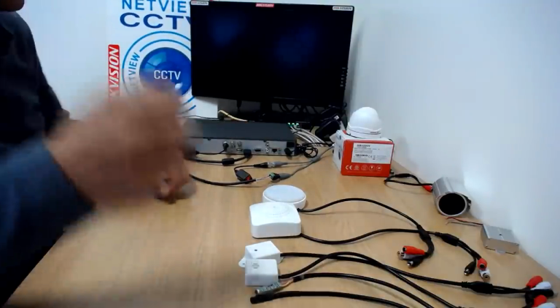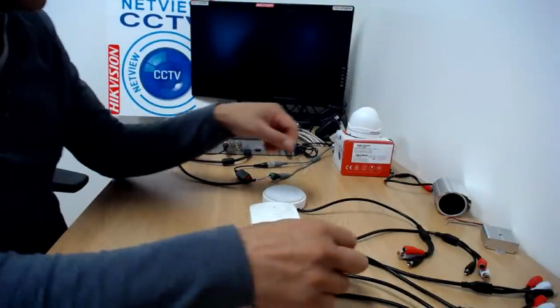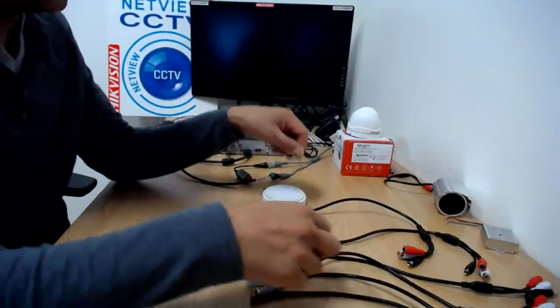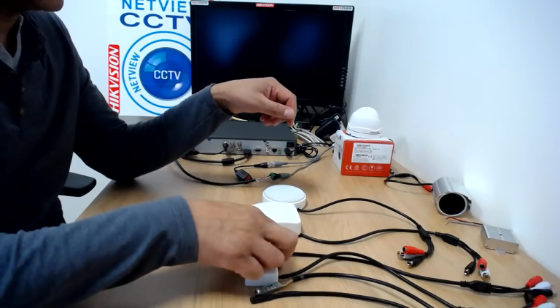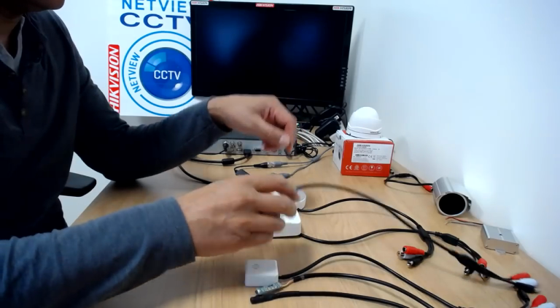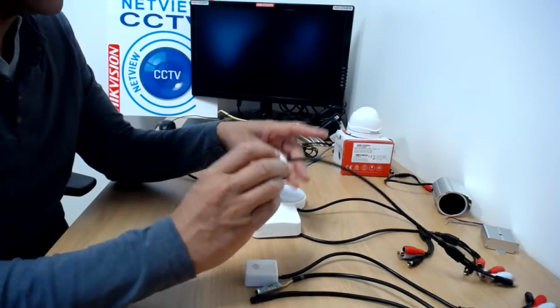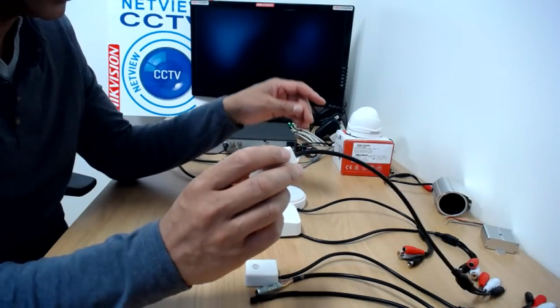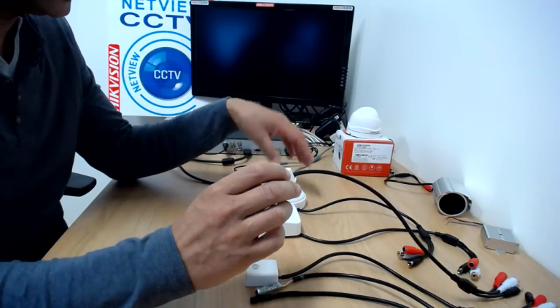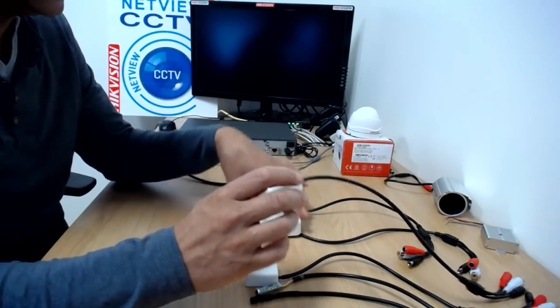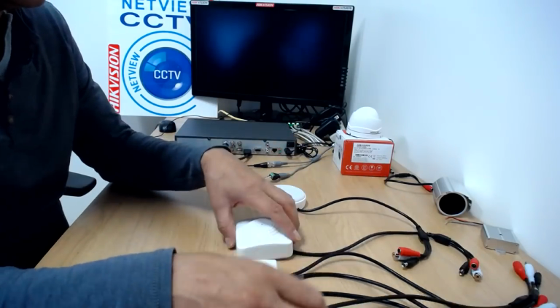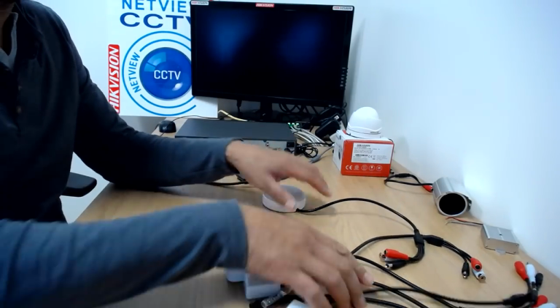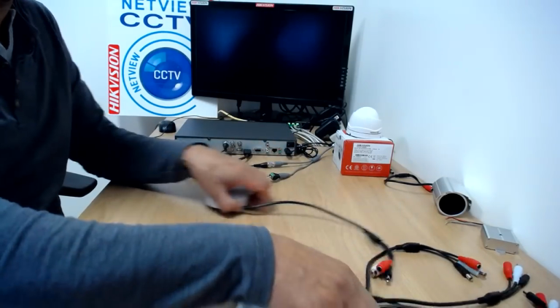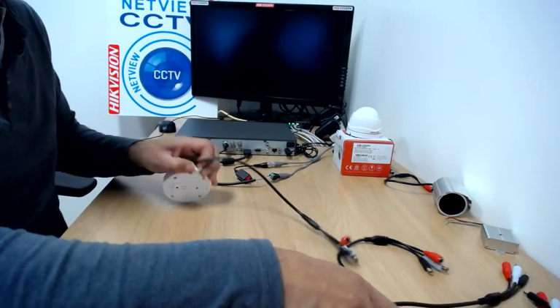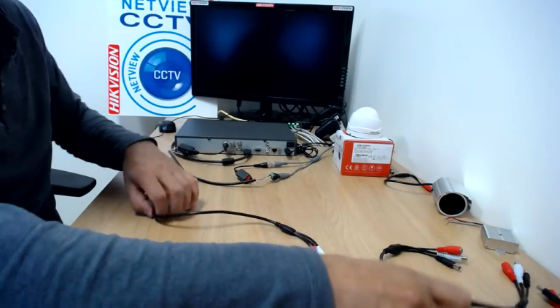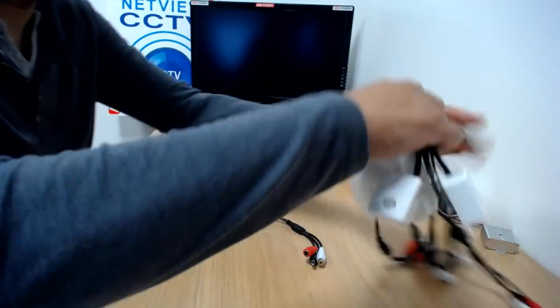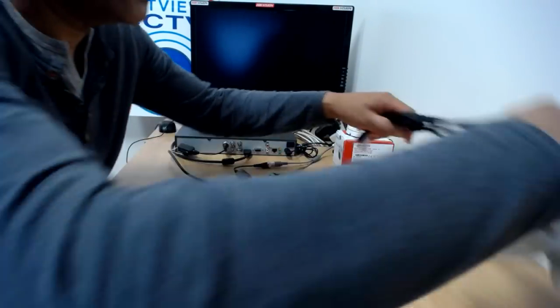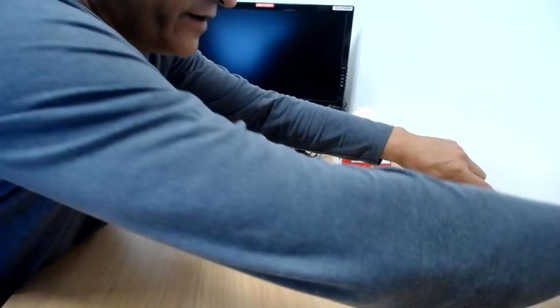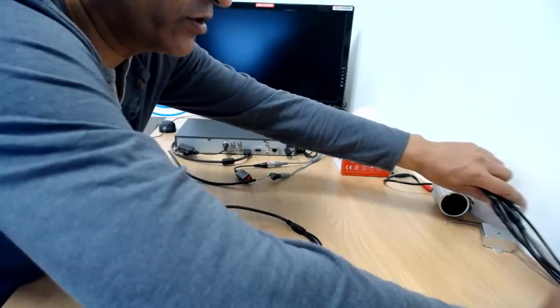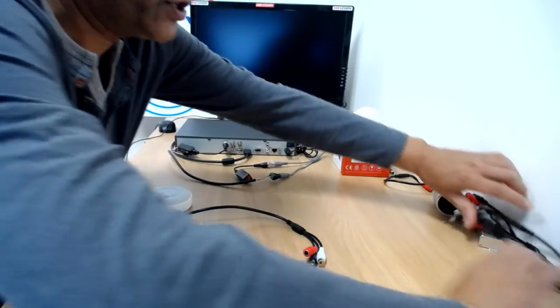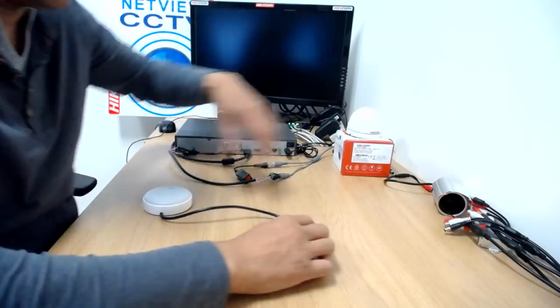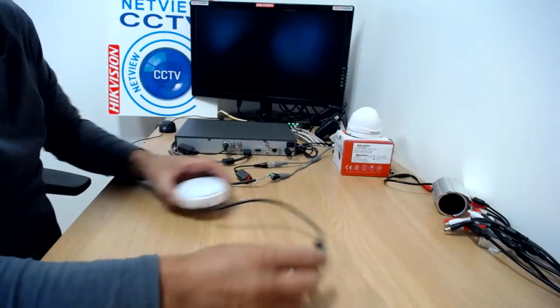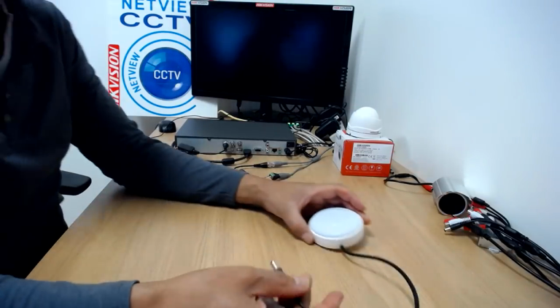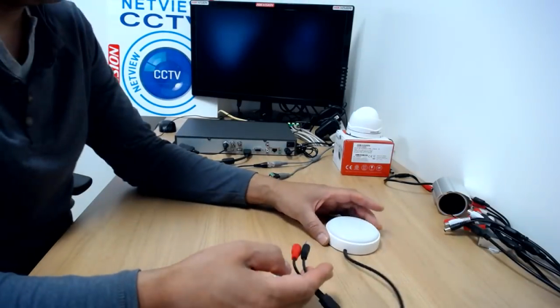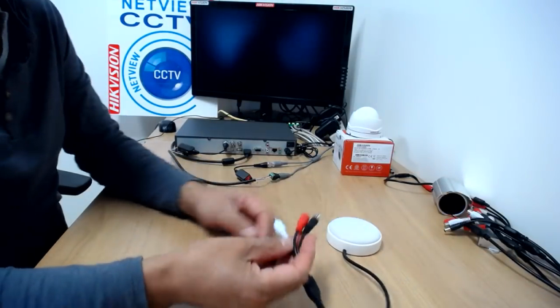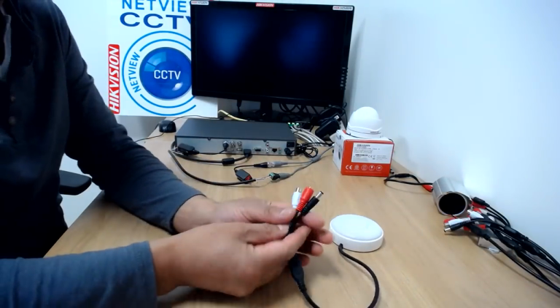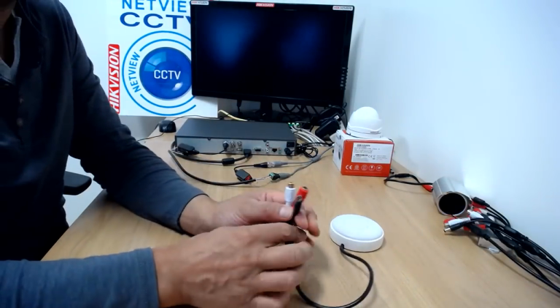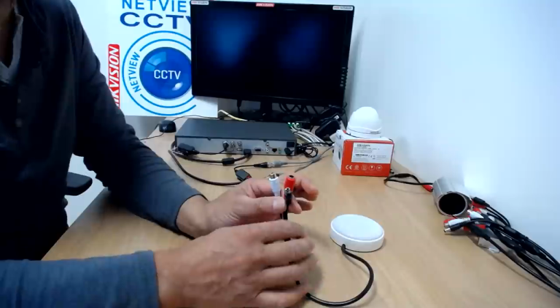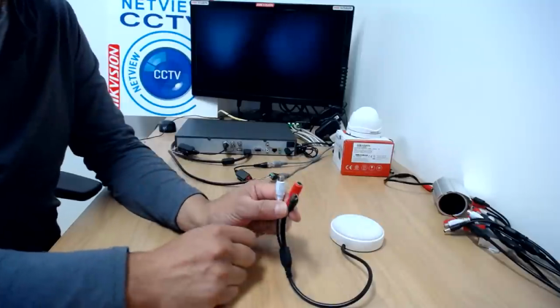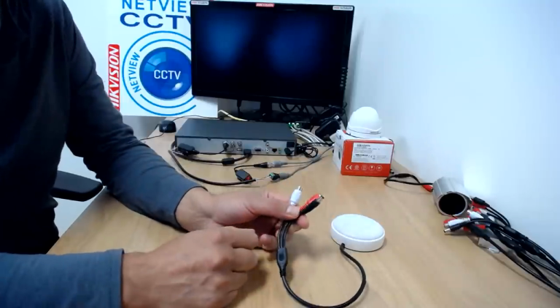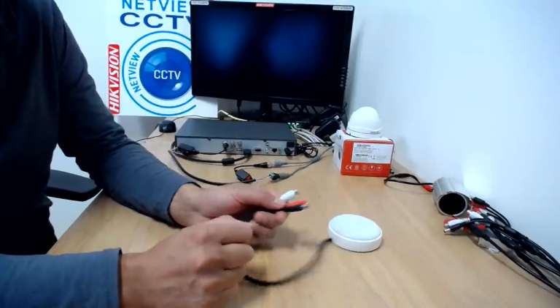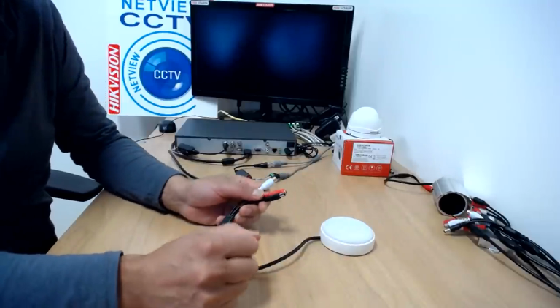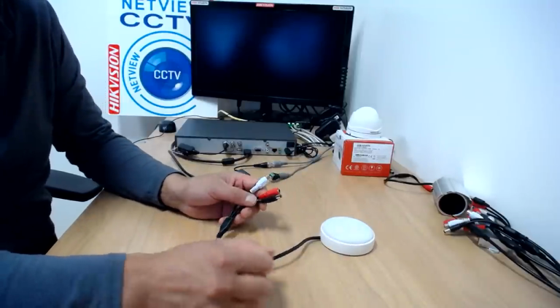For this example we're just going to choose one — let's choose this high quality professional microphone. All the connectors are the same across all the microphones, so it doesn't really matter which microphone we choose.